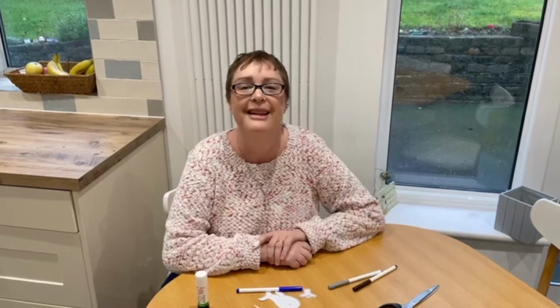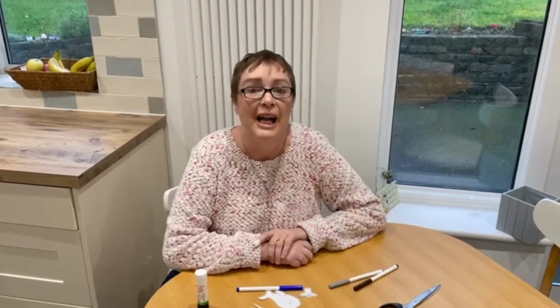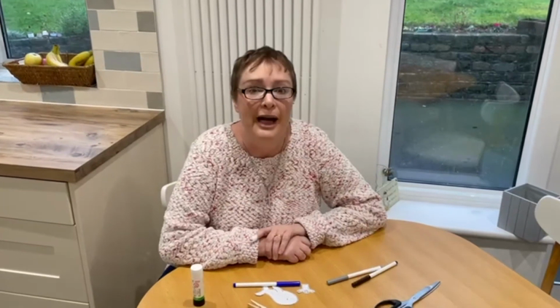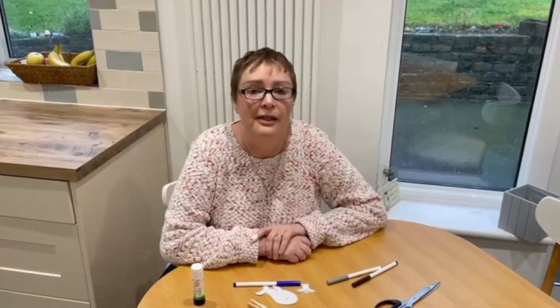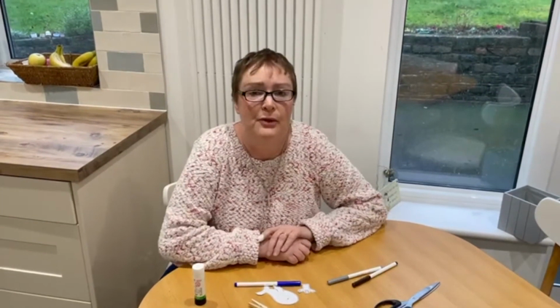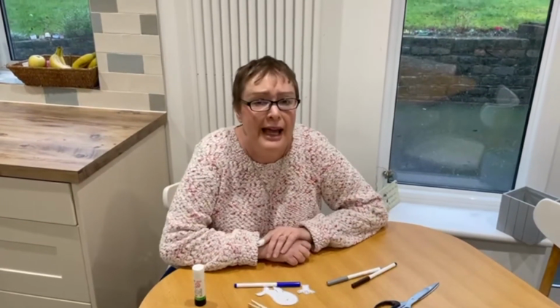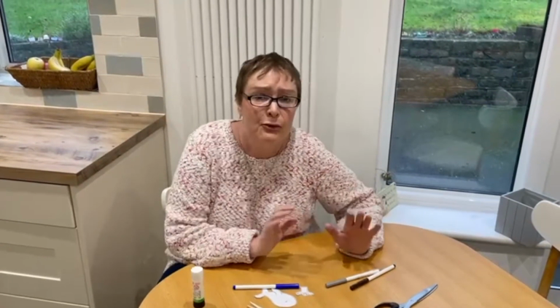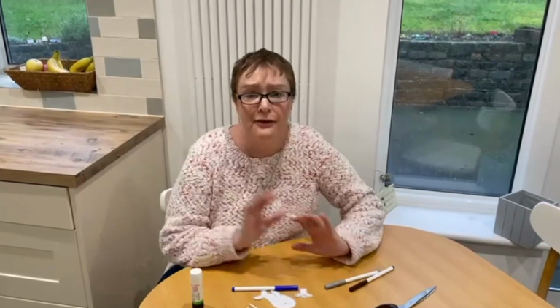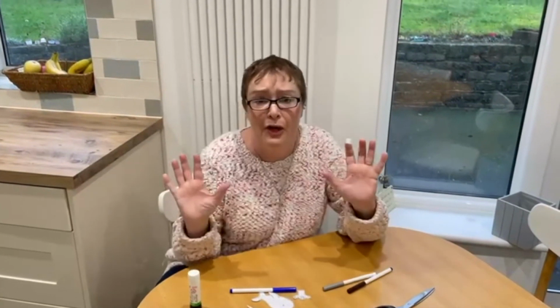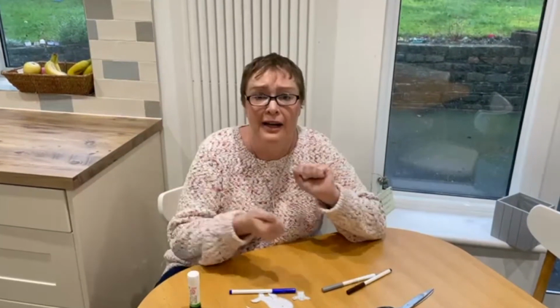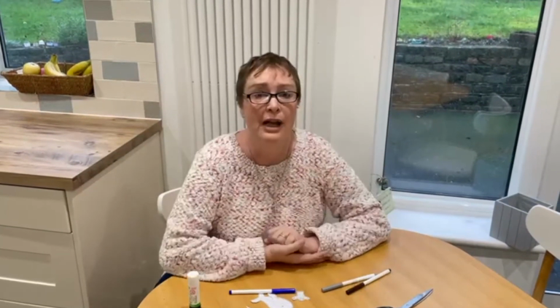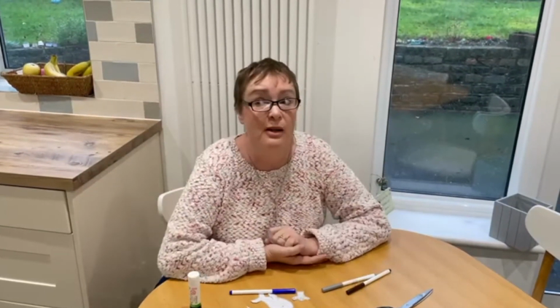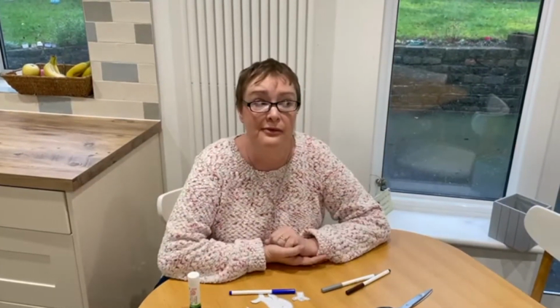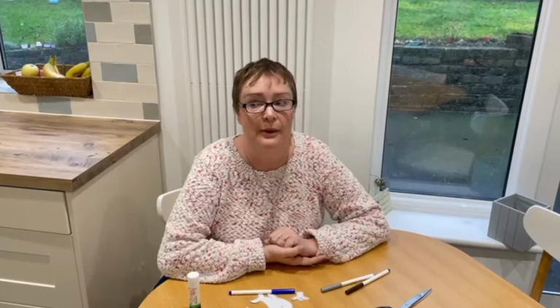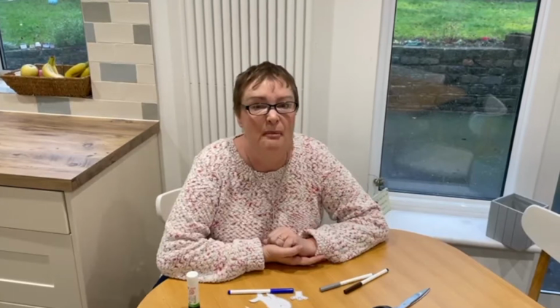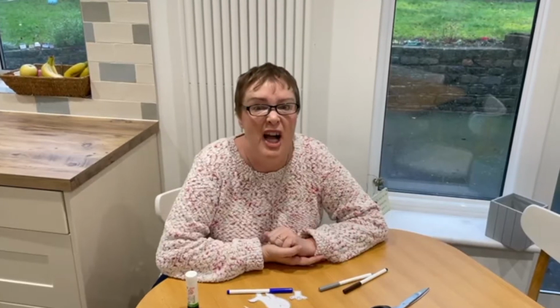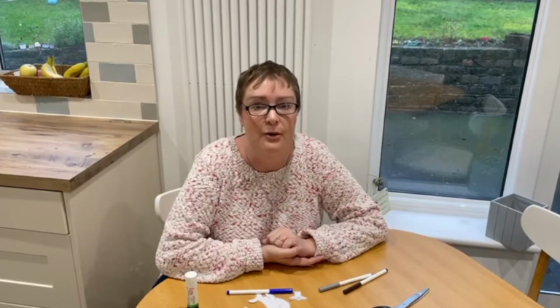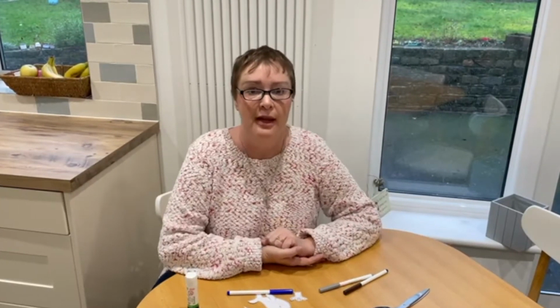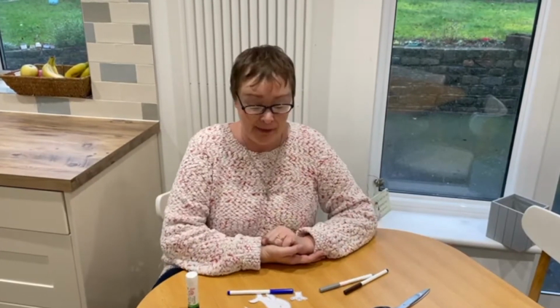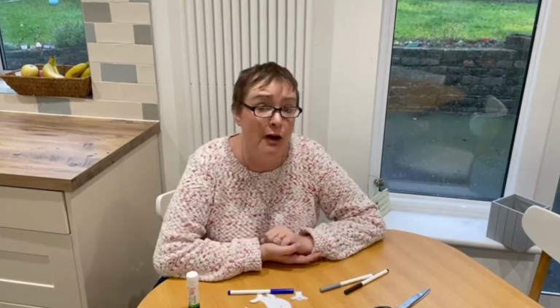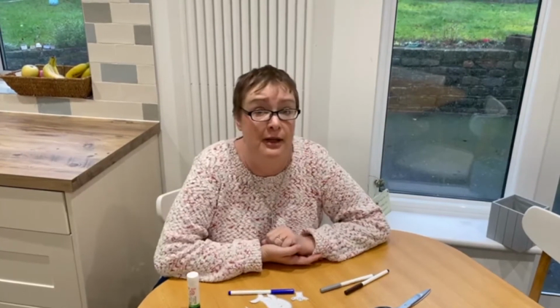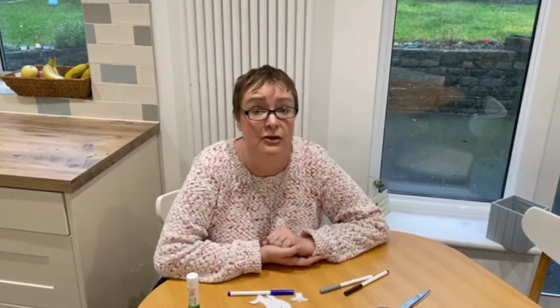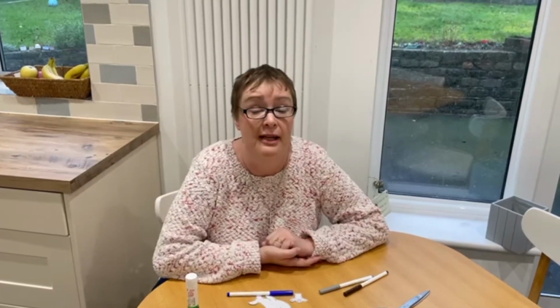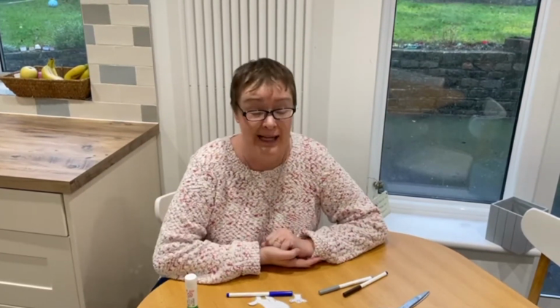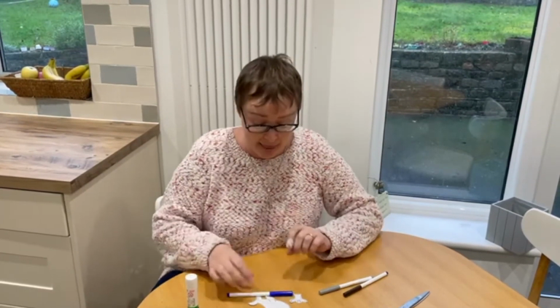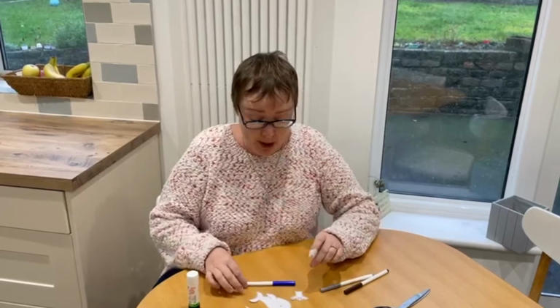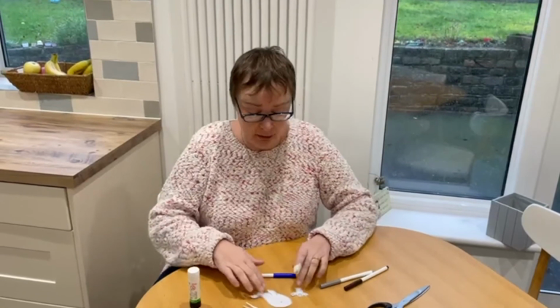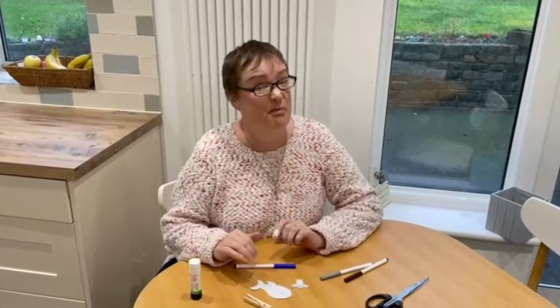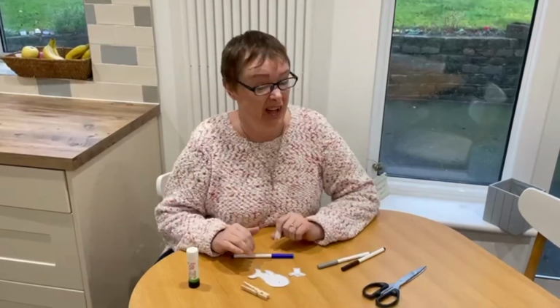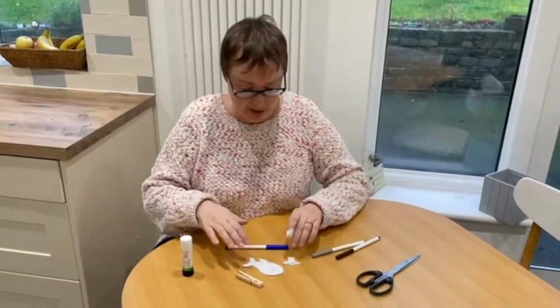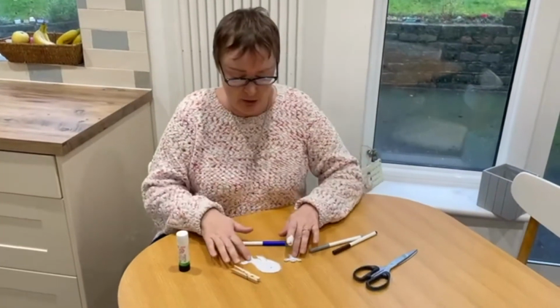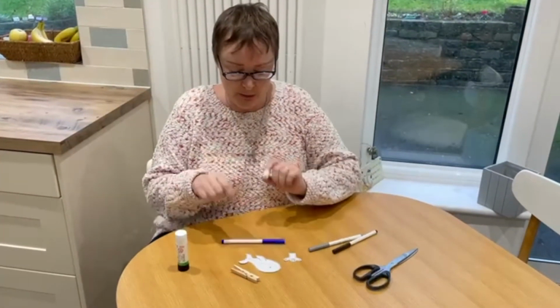Hello and welcome to Claire's Craft Corner. We're somewhere different today — we're in my house — and the craft that we're going to do today is the whale, or the big fish, that Jonah got swallowed in.